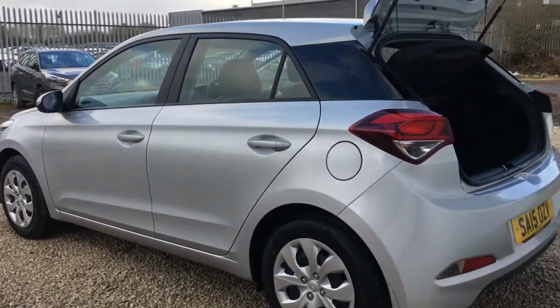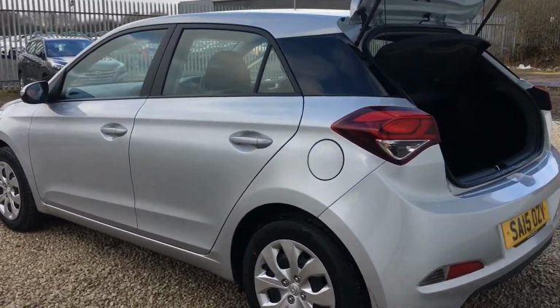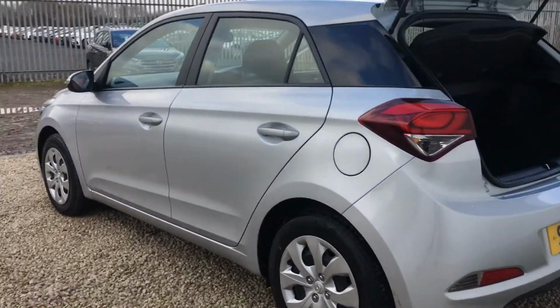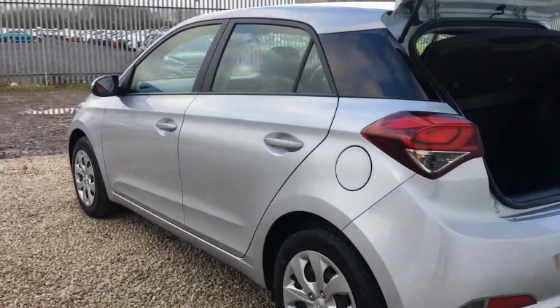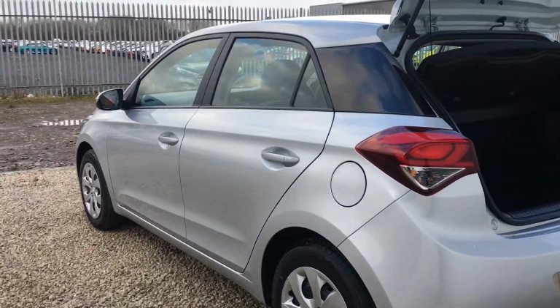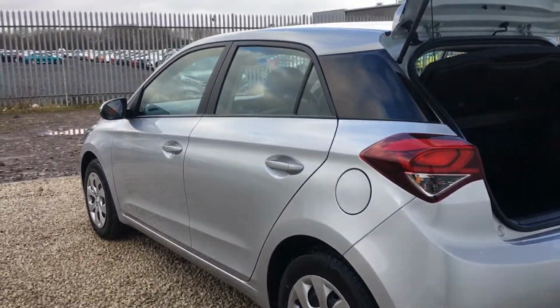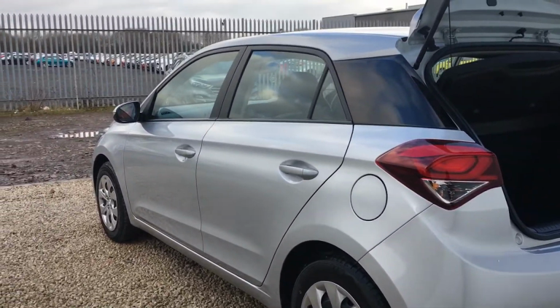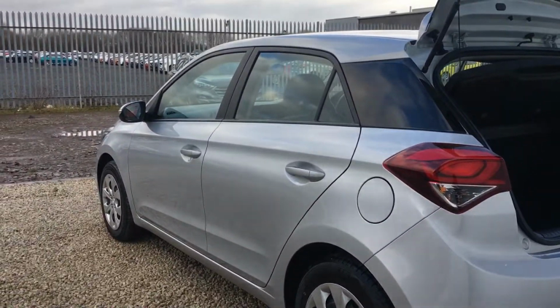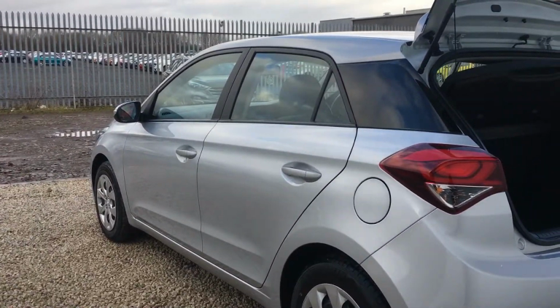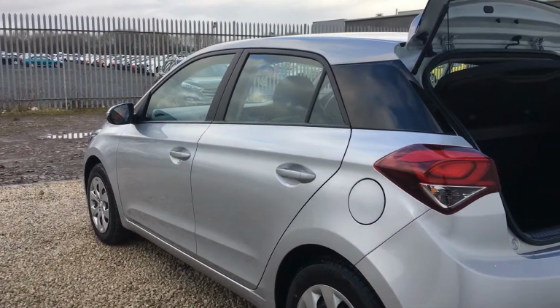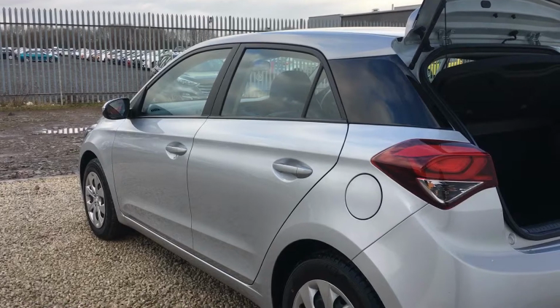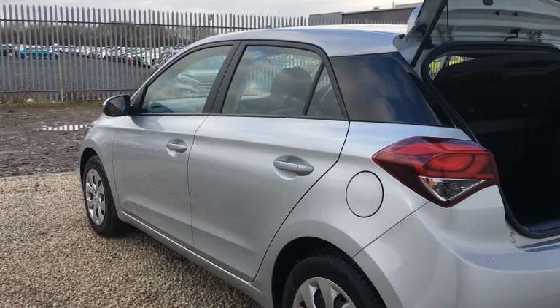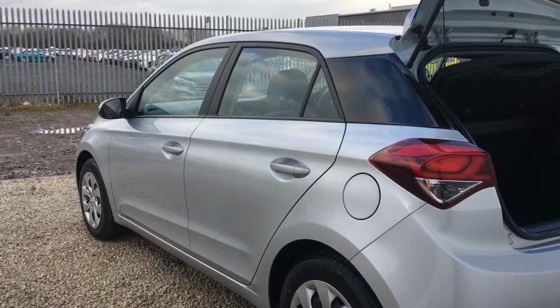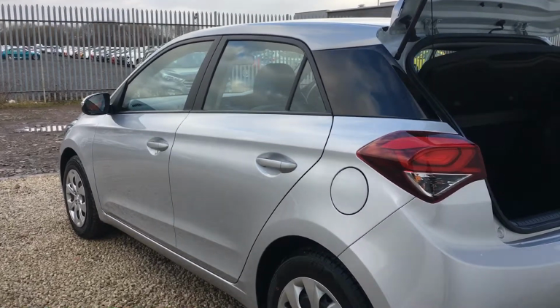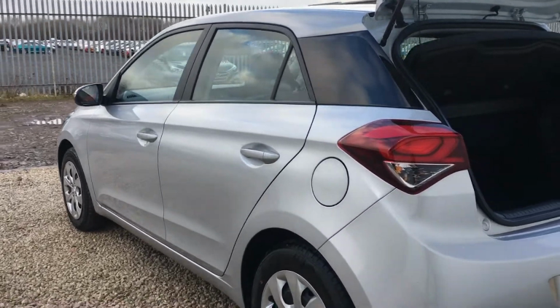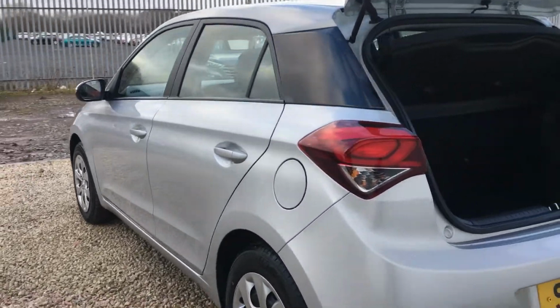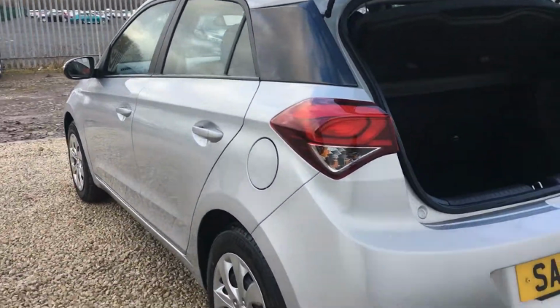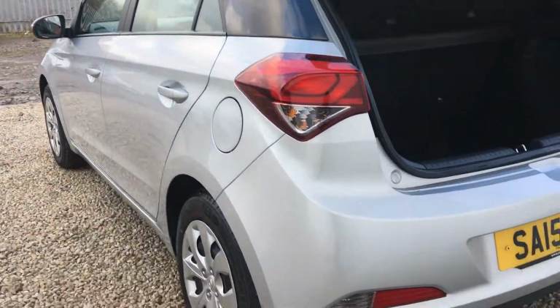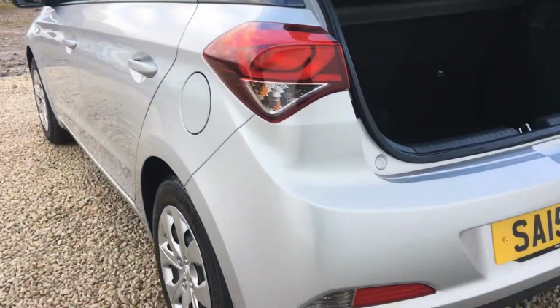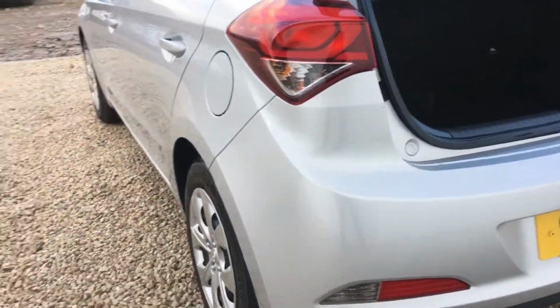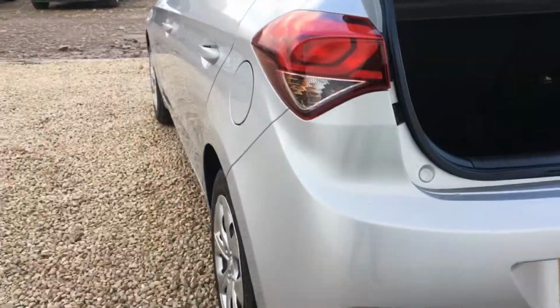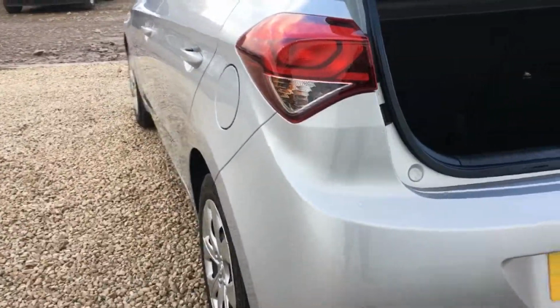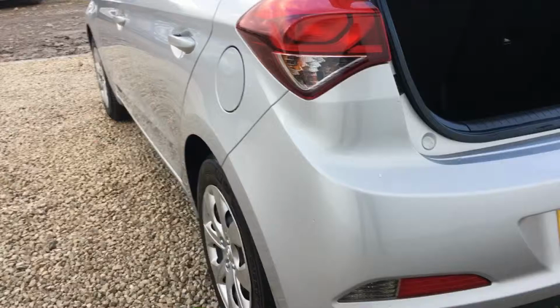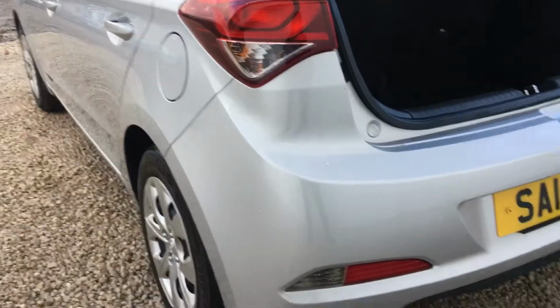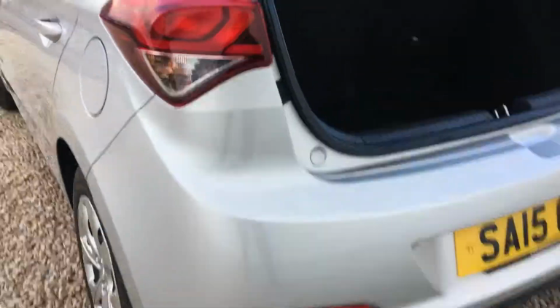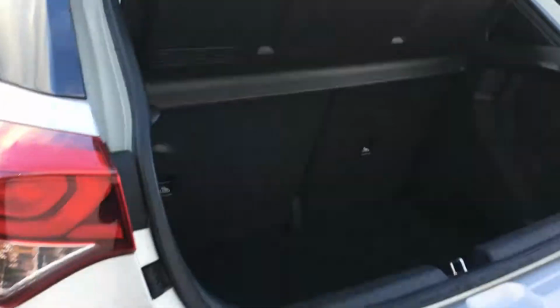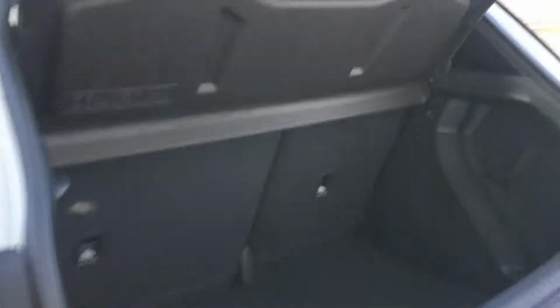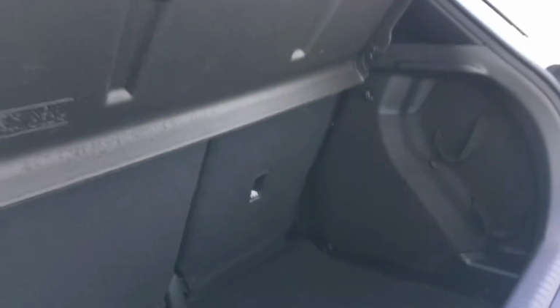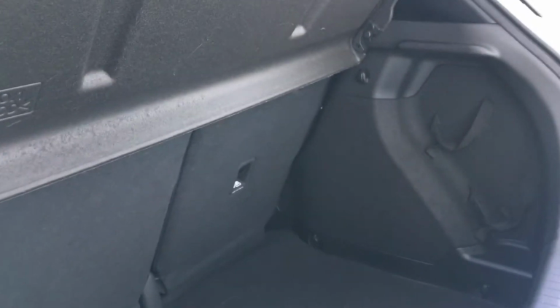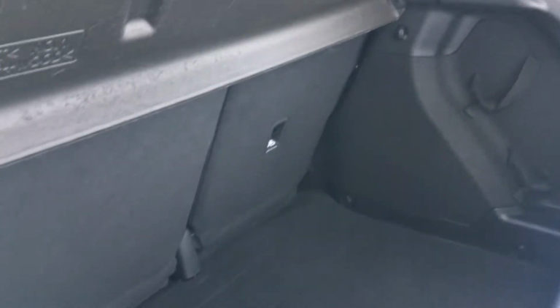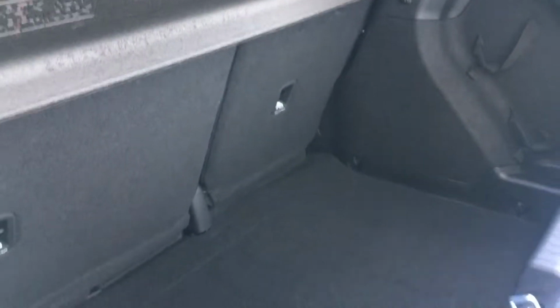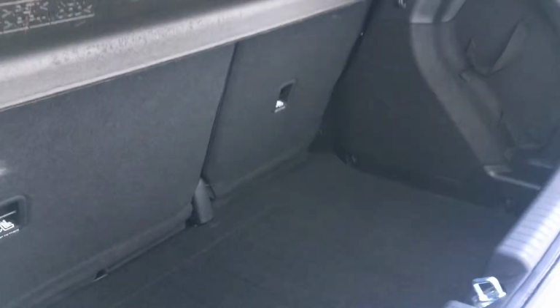It's in a gorgeous sleek silver colour and it's got the matching body coloured door mirrors and door handles. You do have steel wheels there with the wheel trims and as you can see the boot space is very, very spacious.